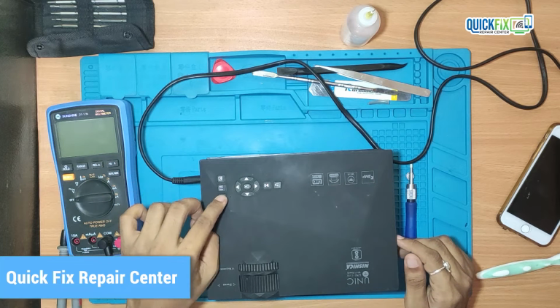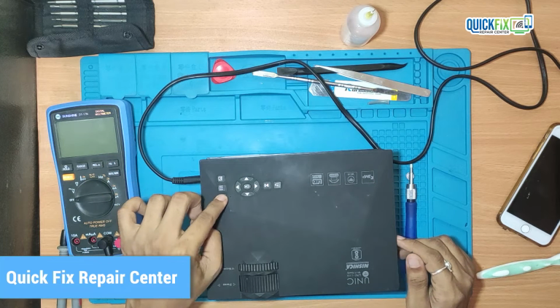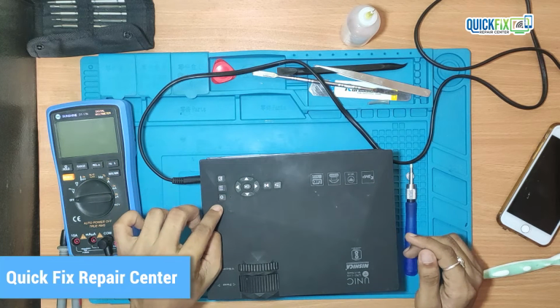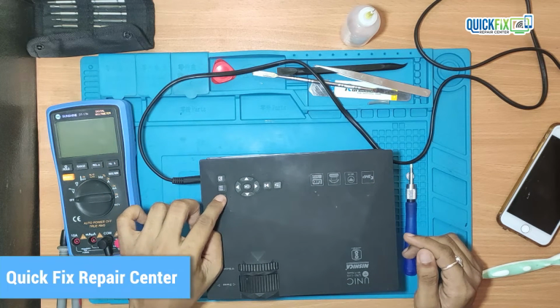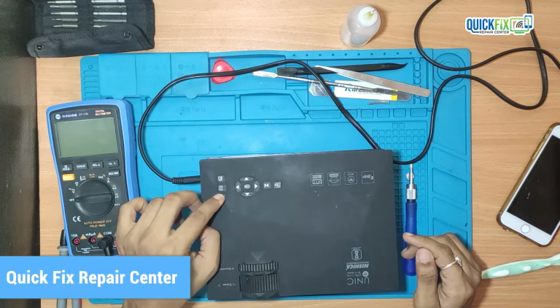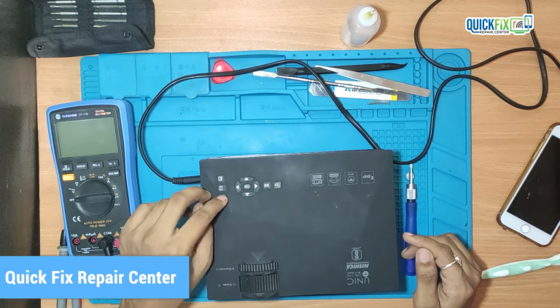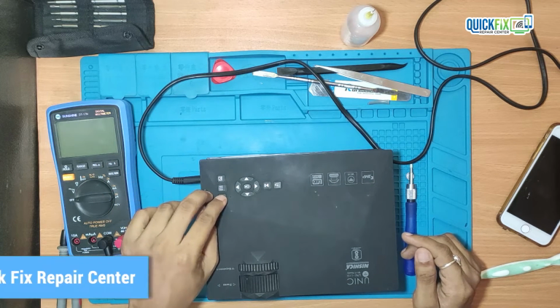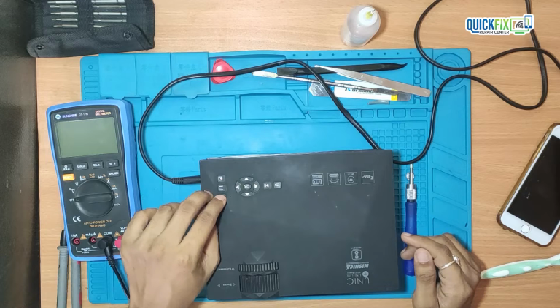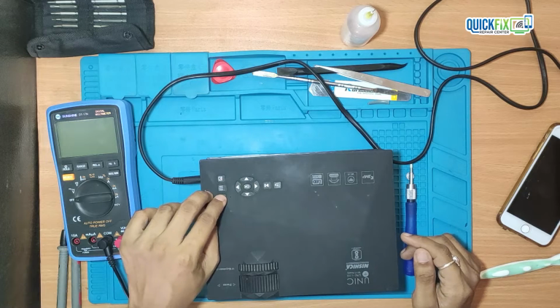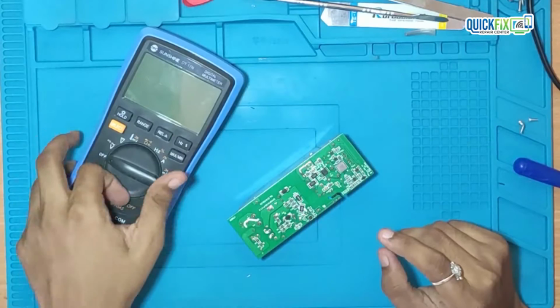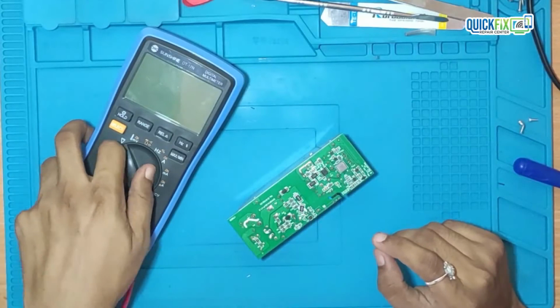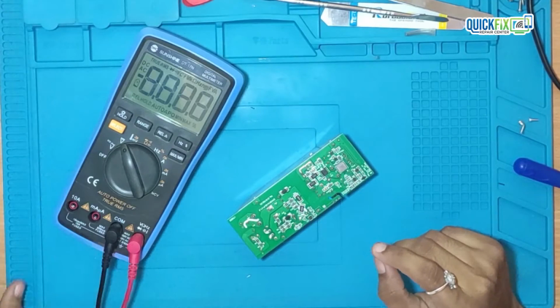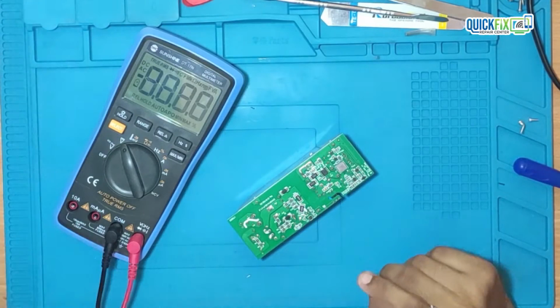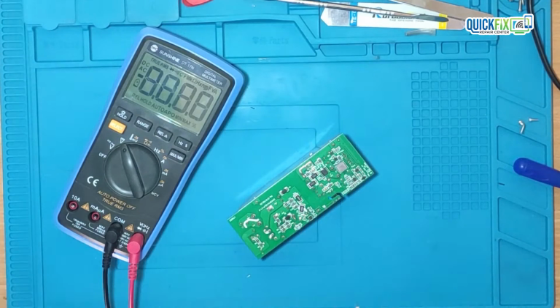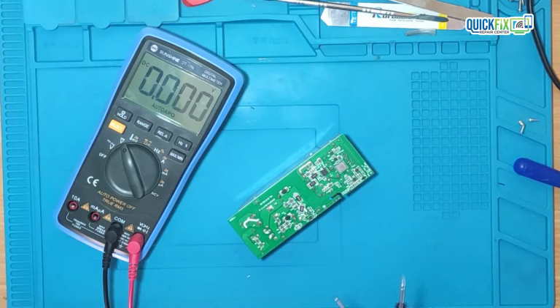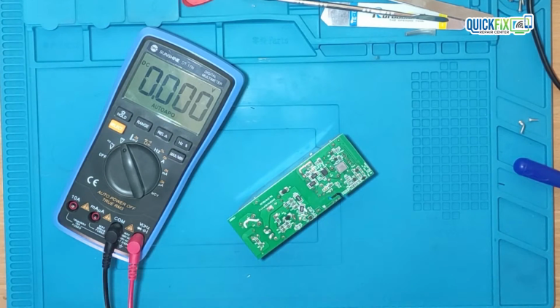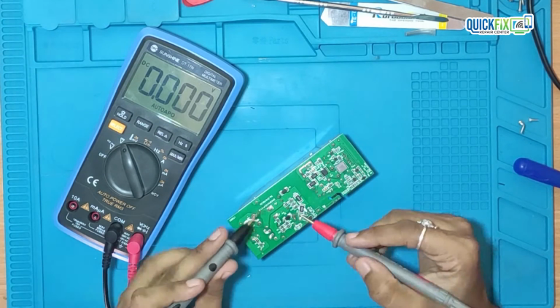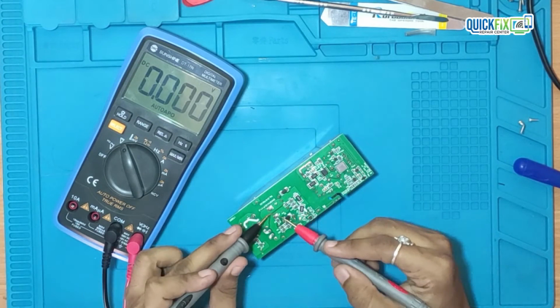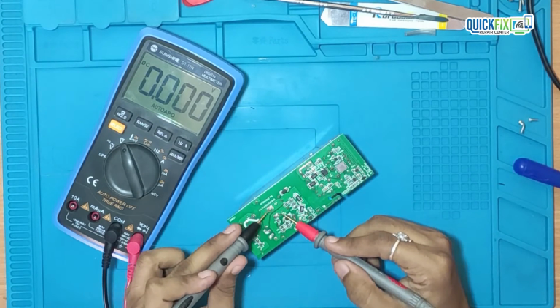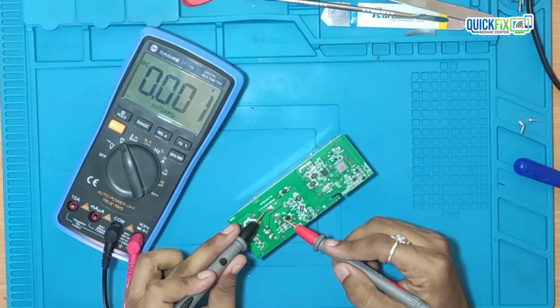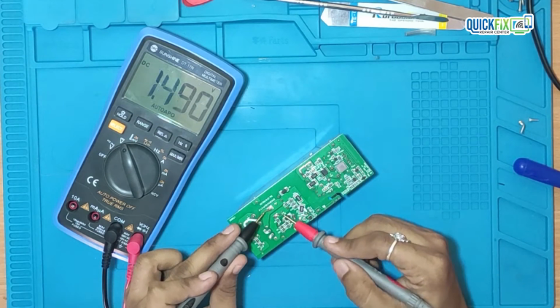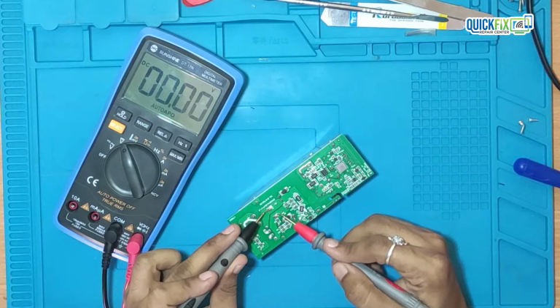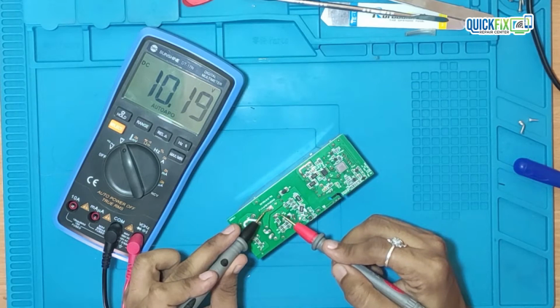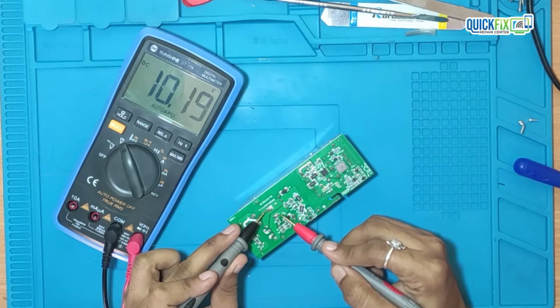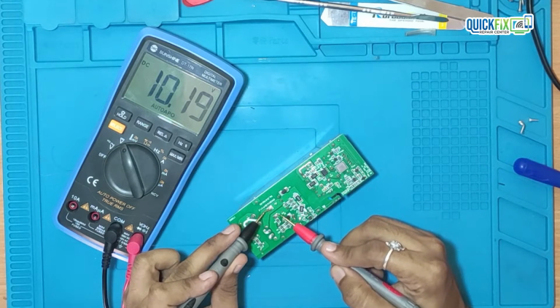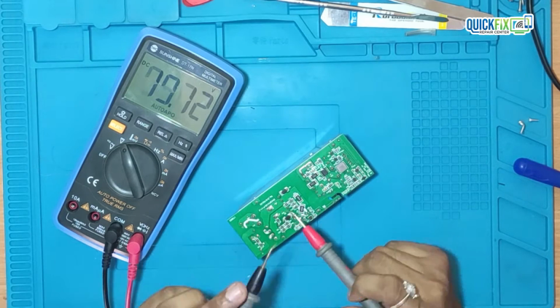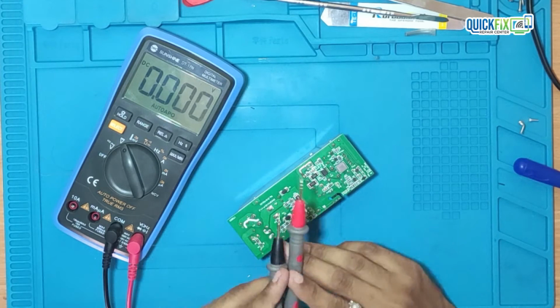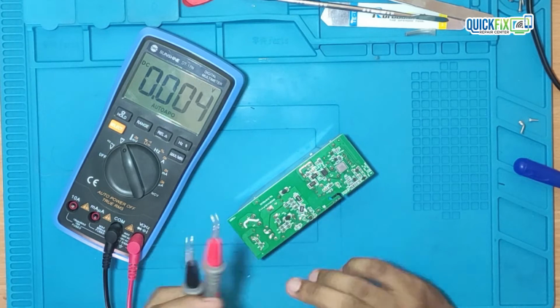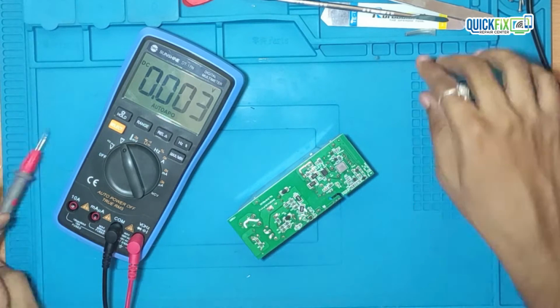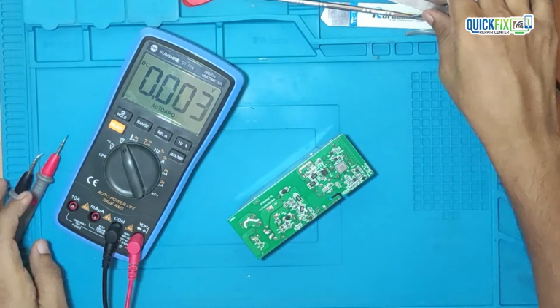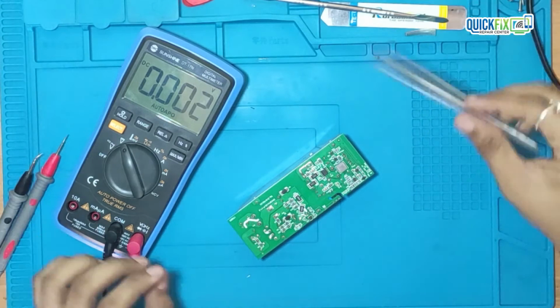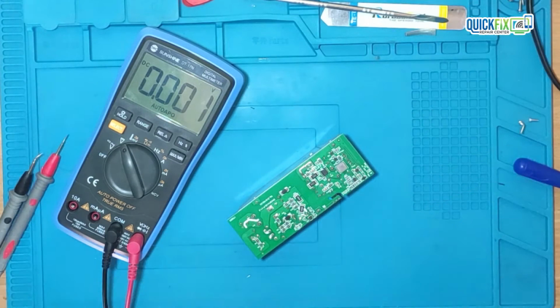So I will disassemble the projector quickly. Here I am trying to measure the voltage across the large capacitor, because it holds a large charge and otherwise it will shock. Now I am discharging this capacitor.